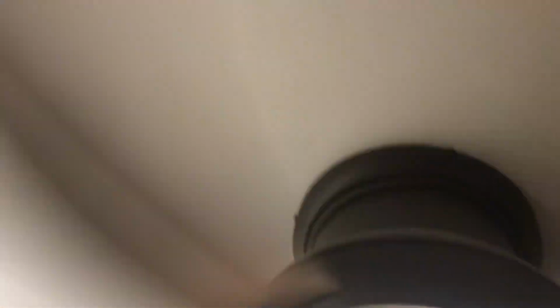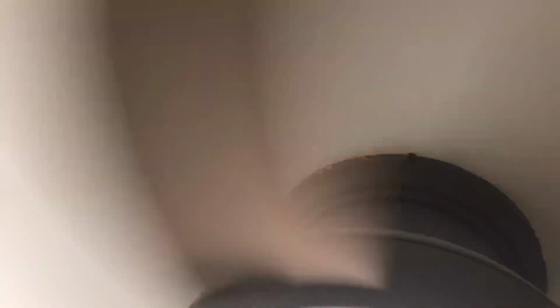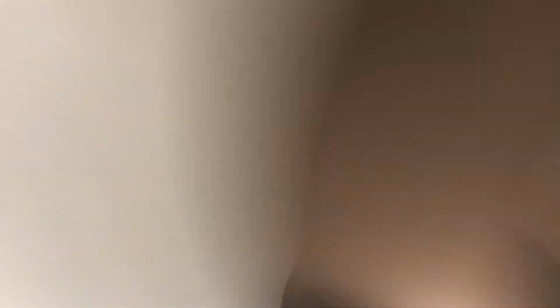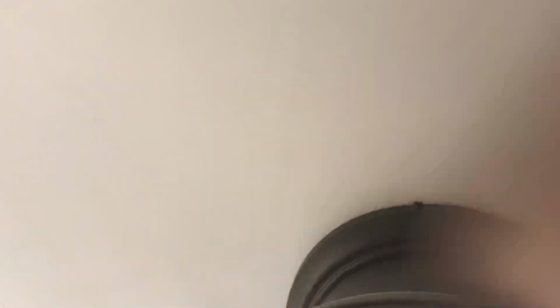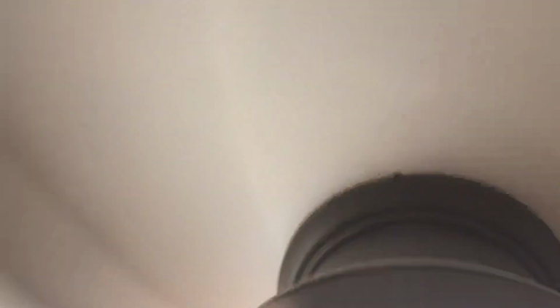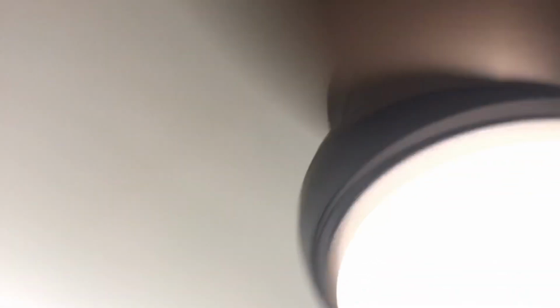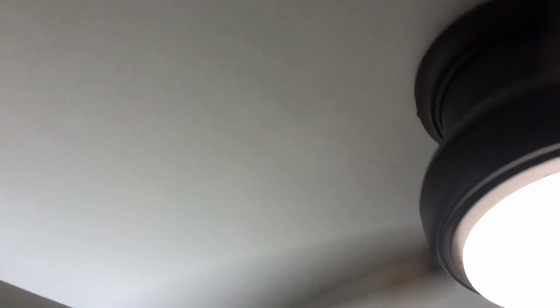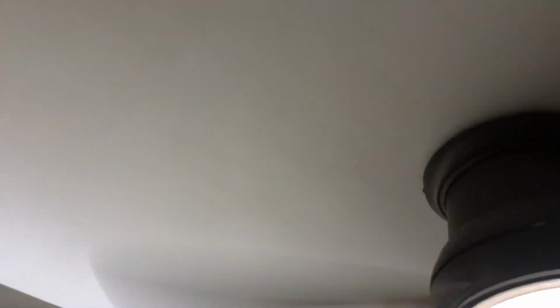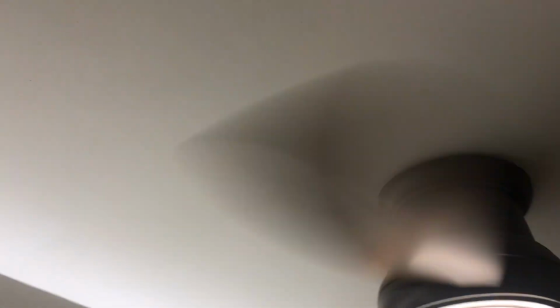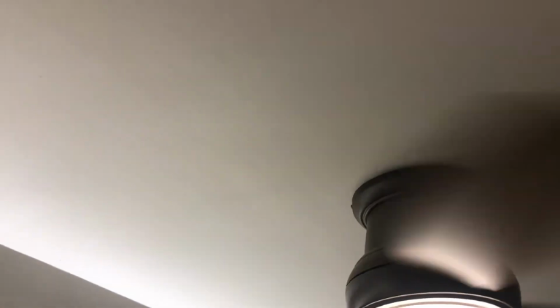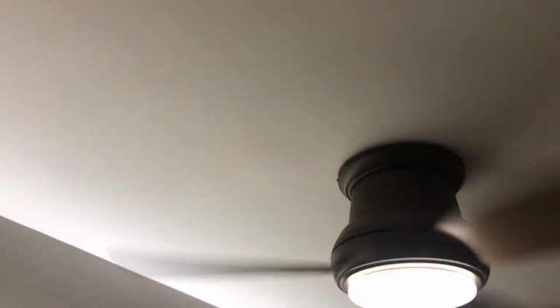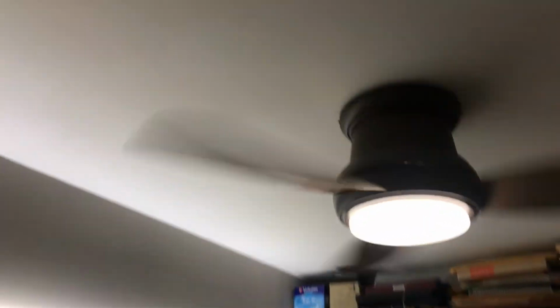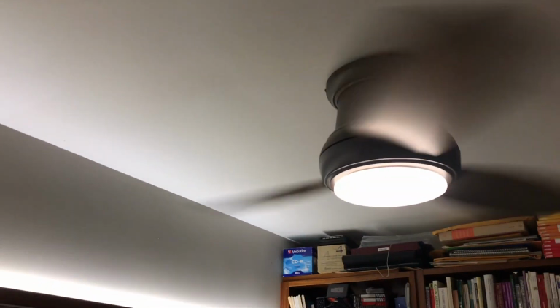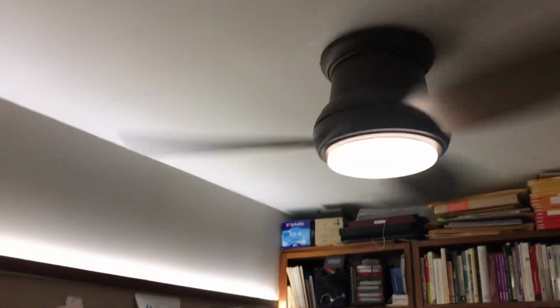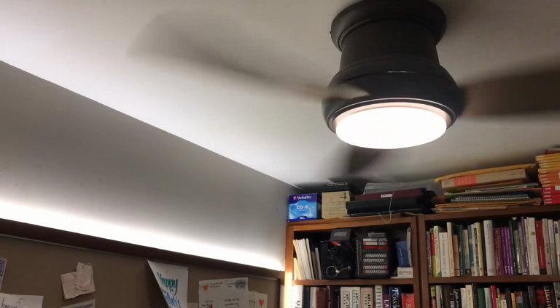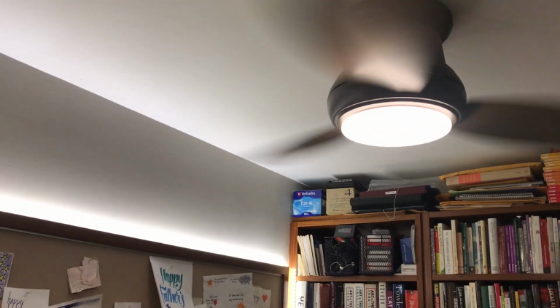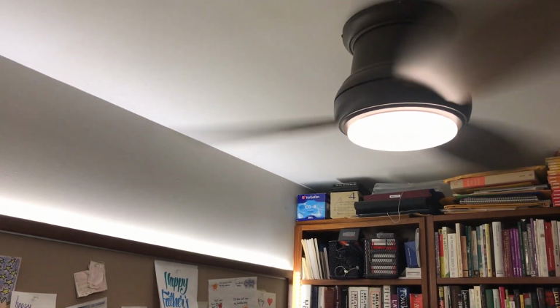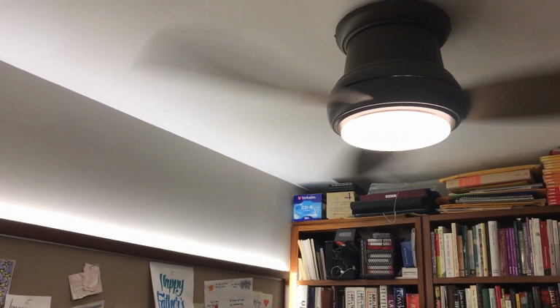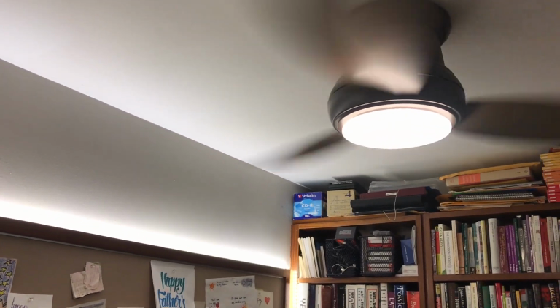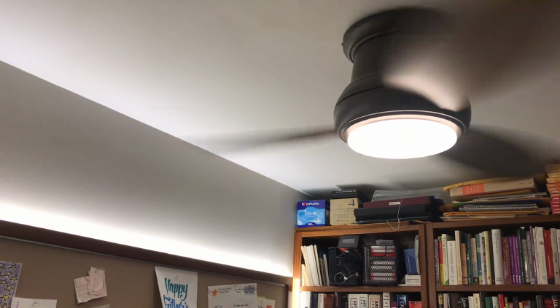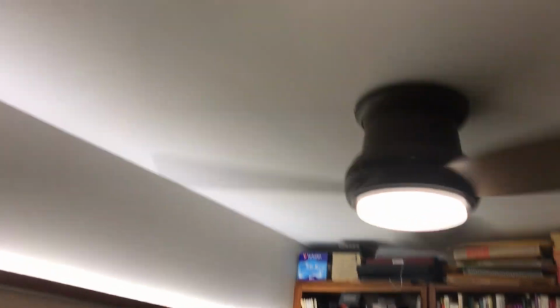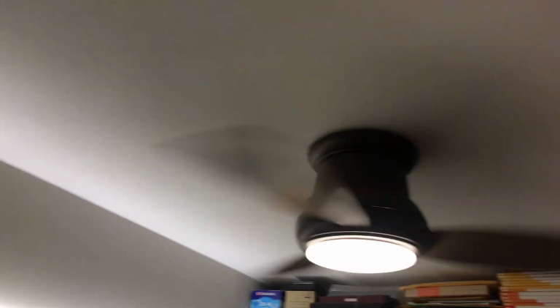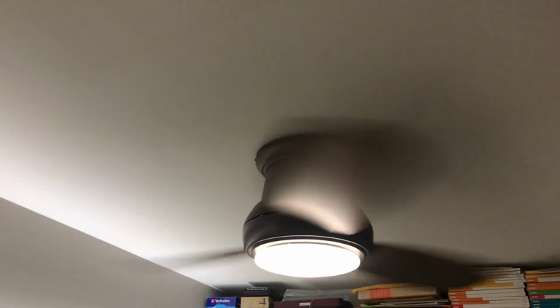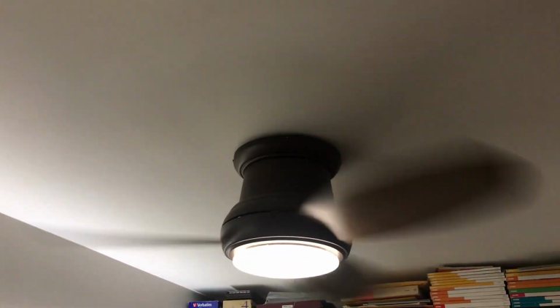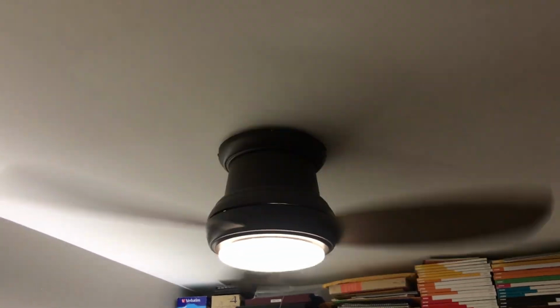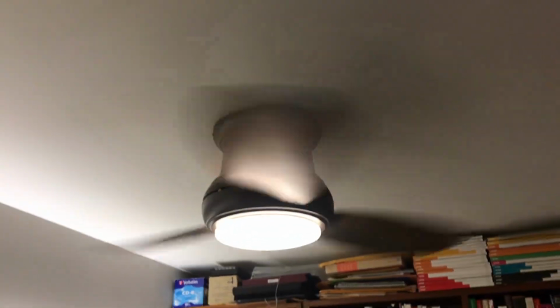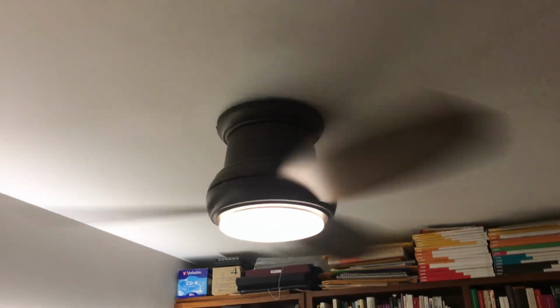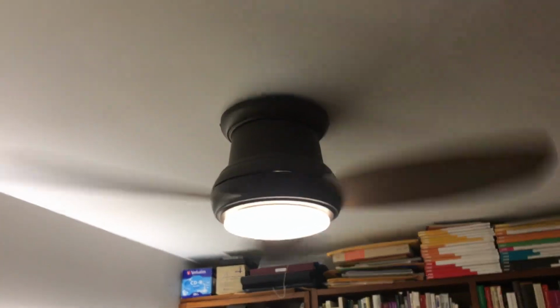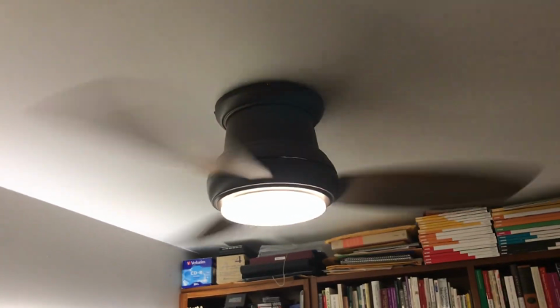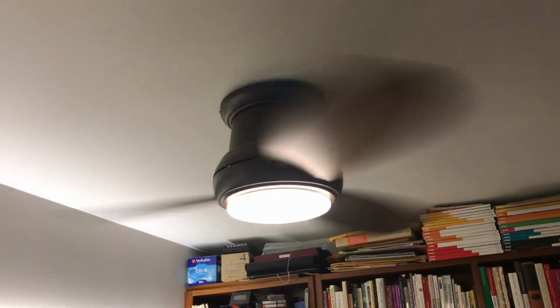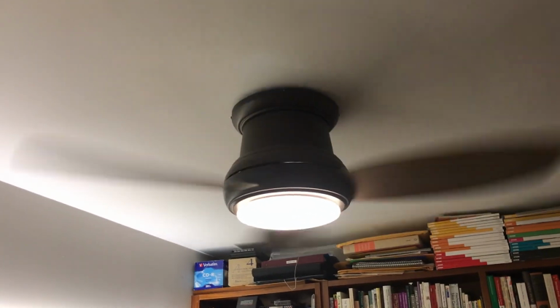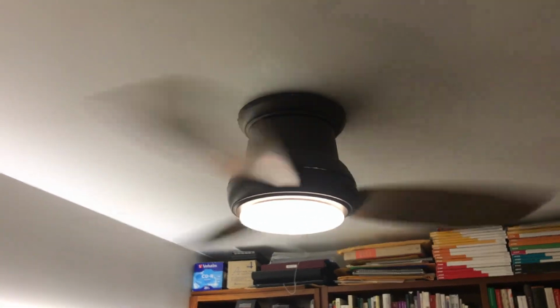This fan blows a good amount of air without wobble and is much quieter. The brightness range works well when the fan is on any speed.